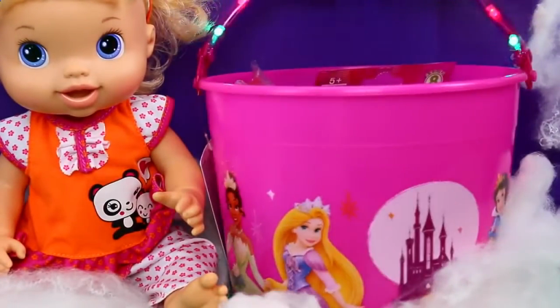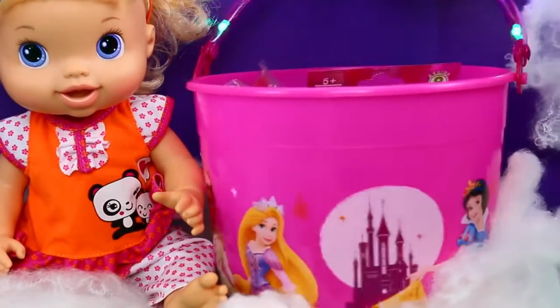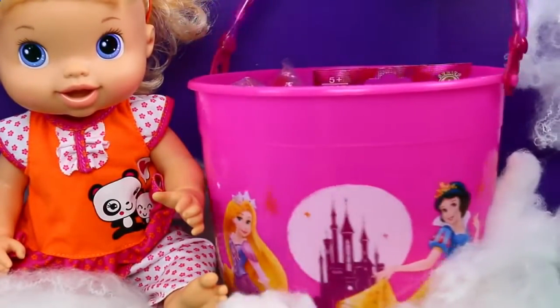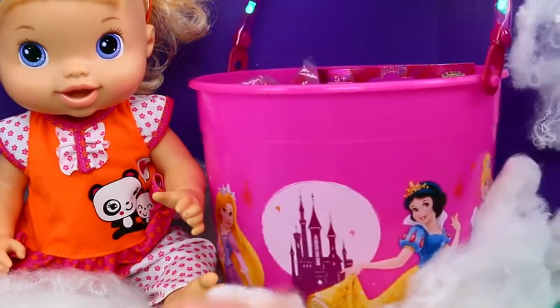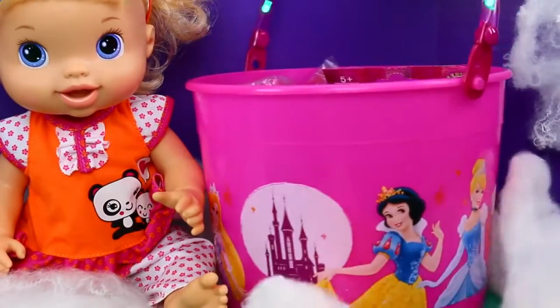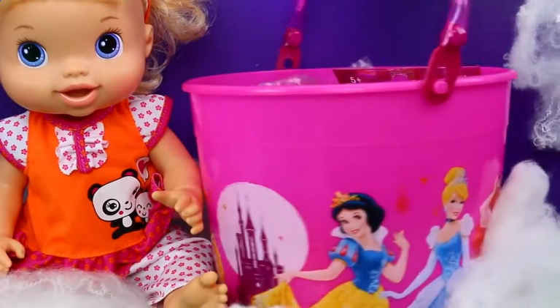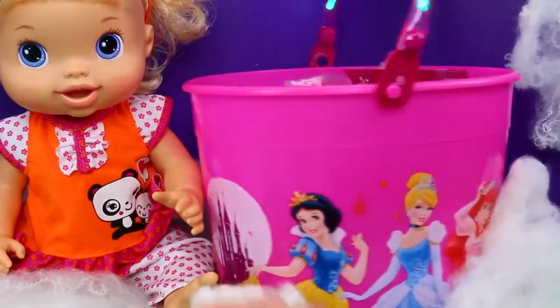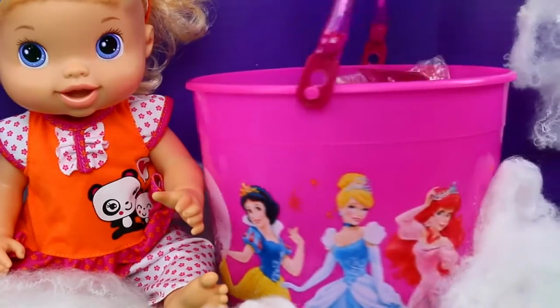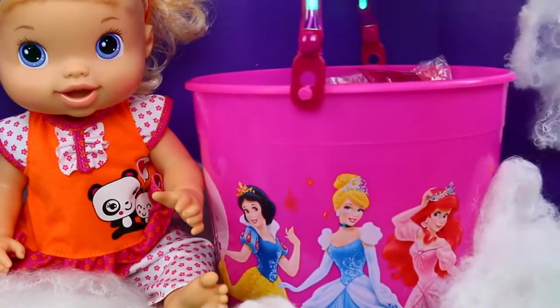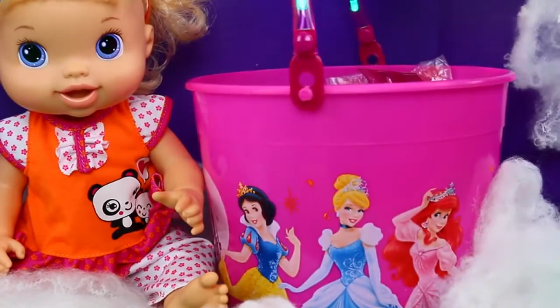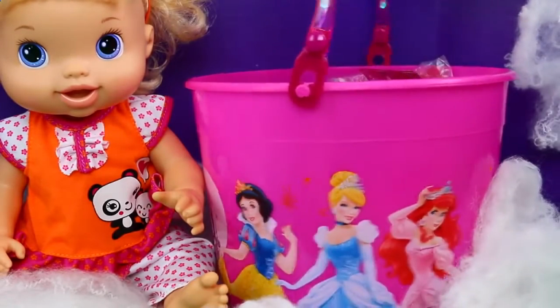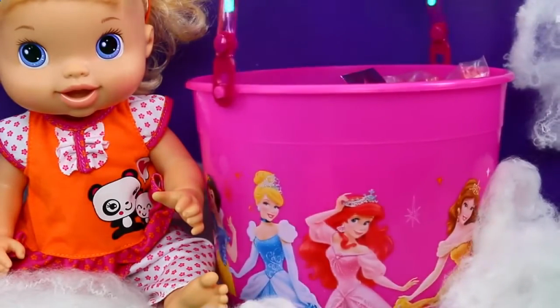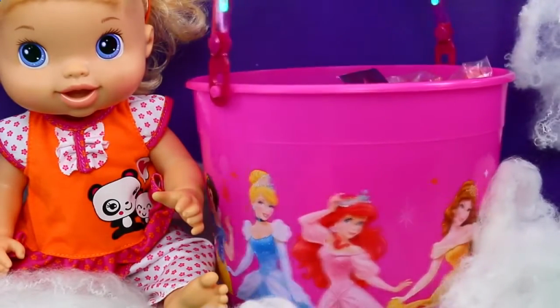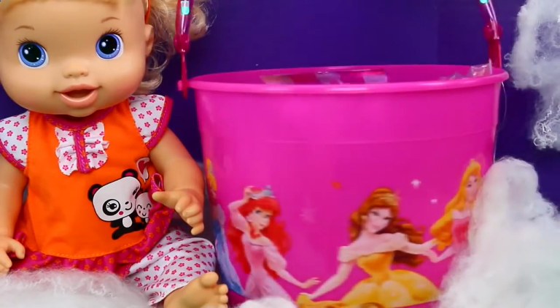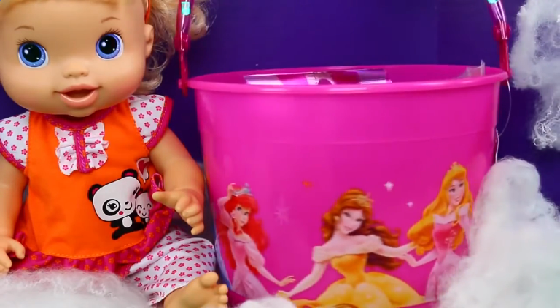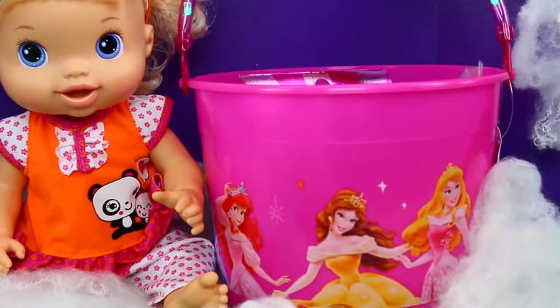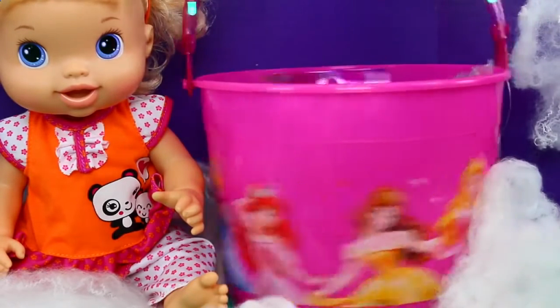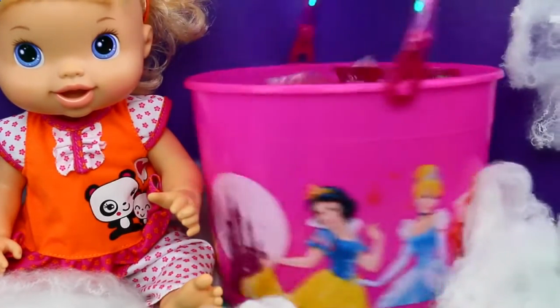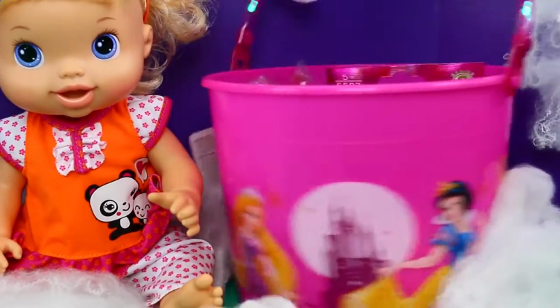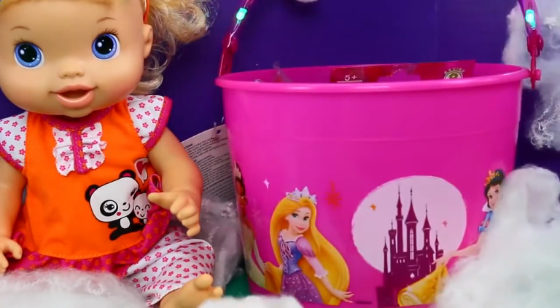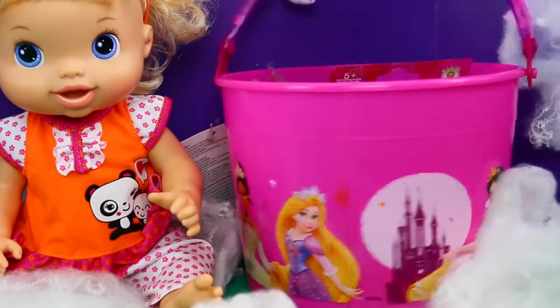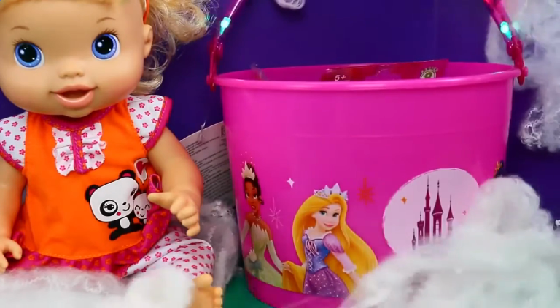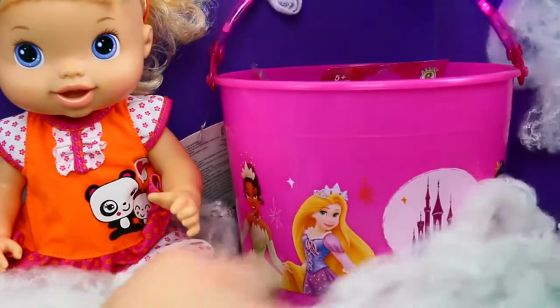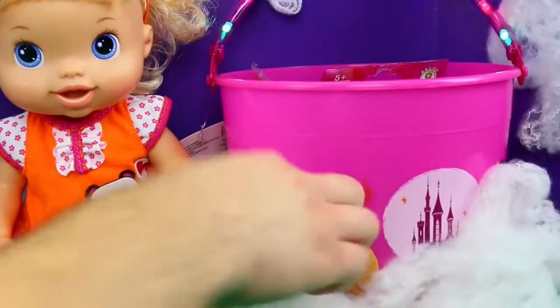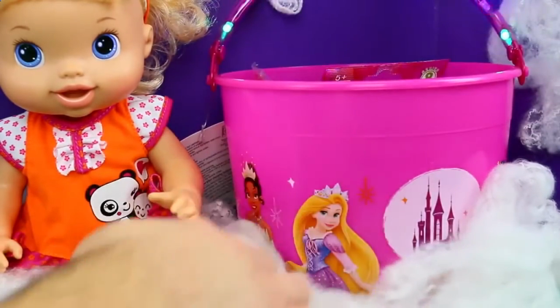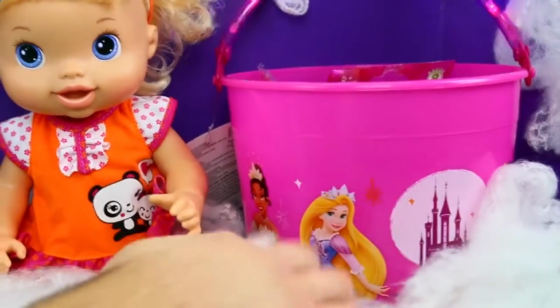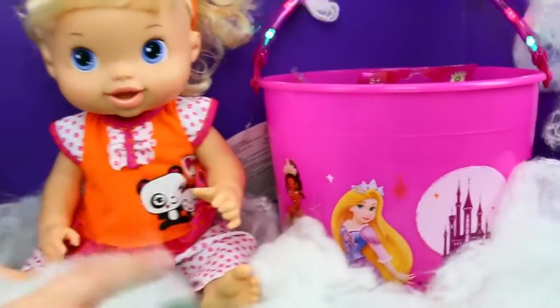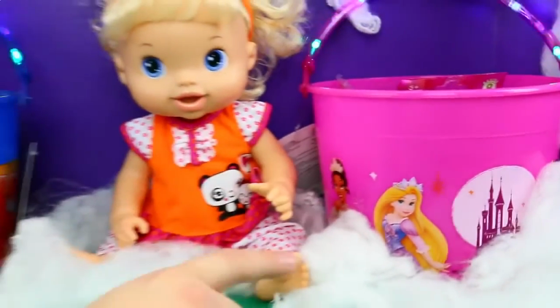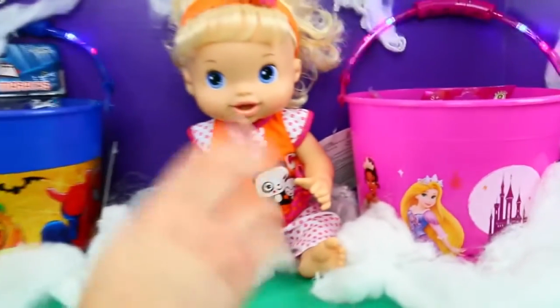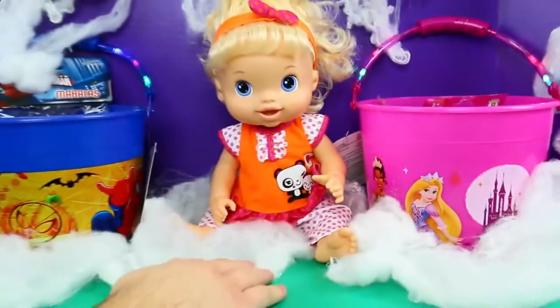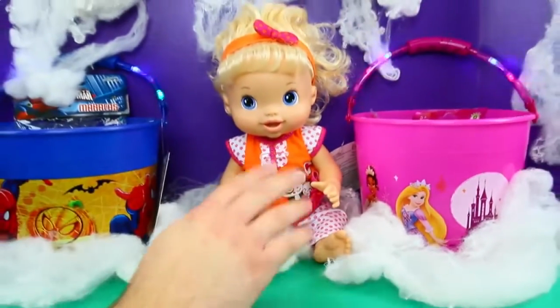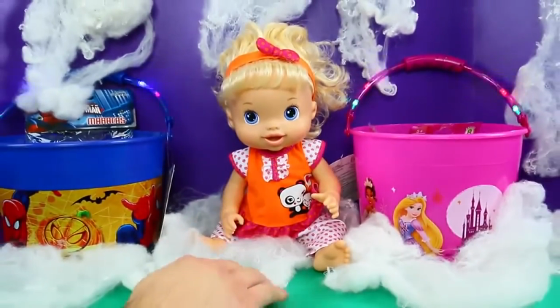Ooh, pretty. Cinderella's castle. Snow White, Cinderella, Ariel. Oh, here's Belle. I'm surprised about how the Frozen one's on there — well, they're not official Disney princesses yet. I looked this up.